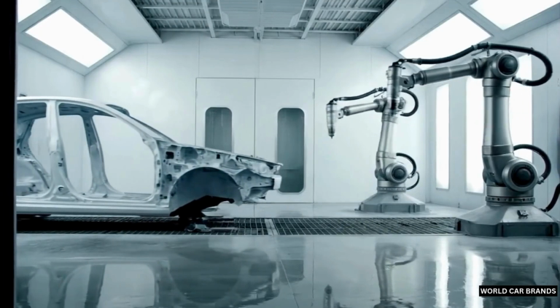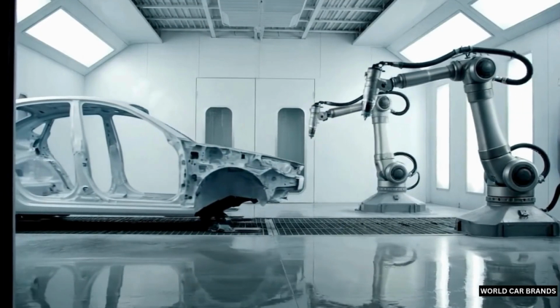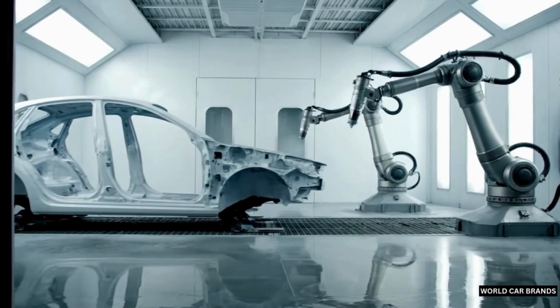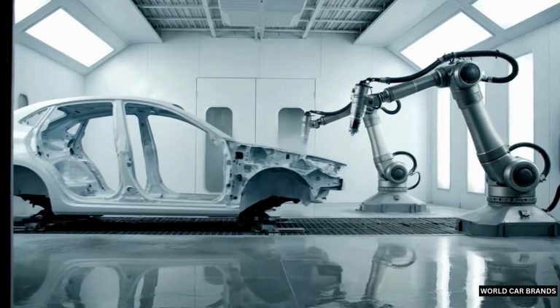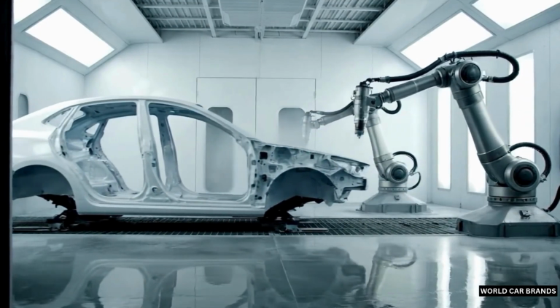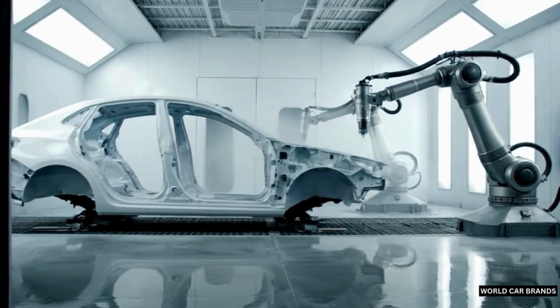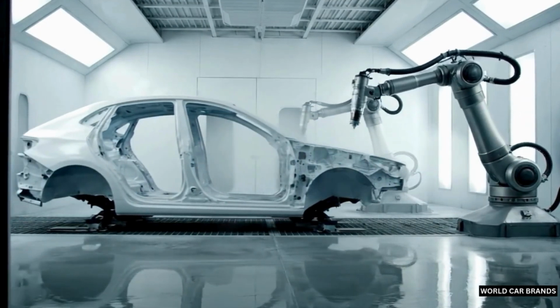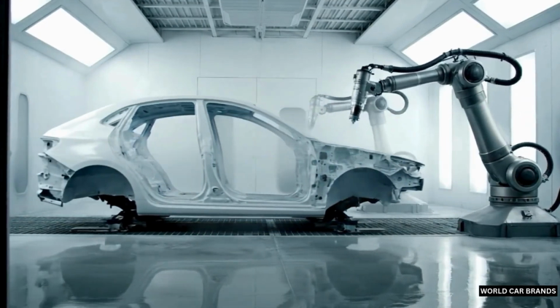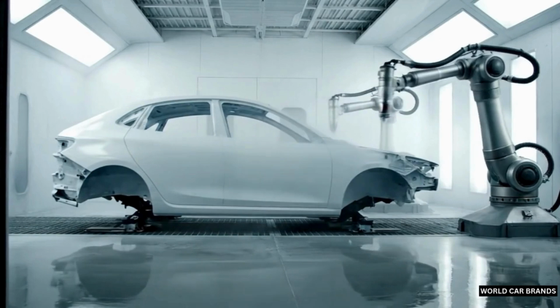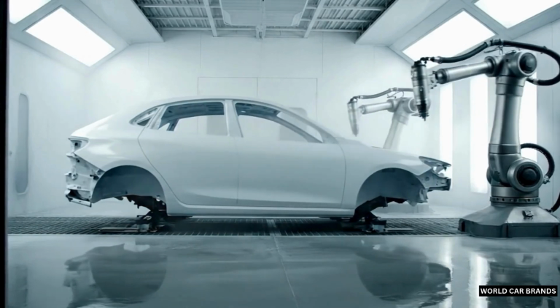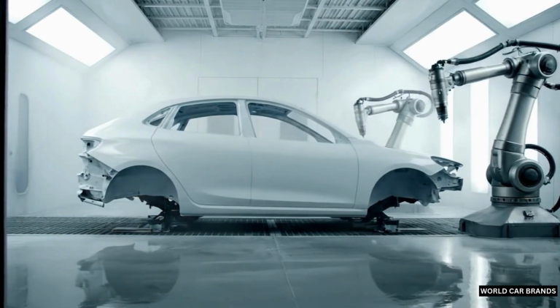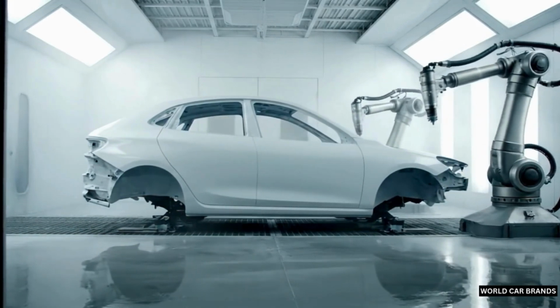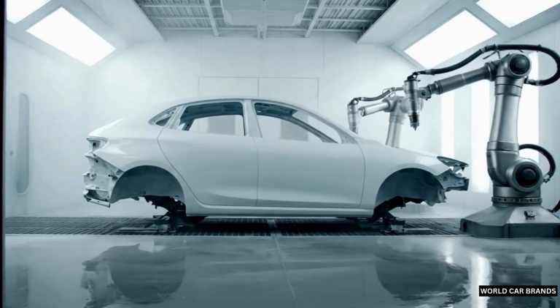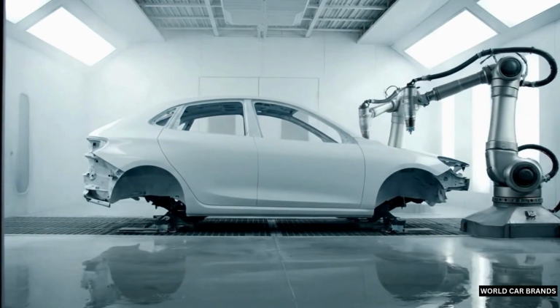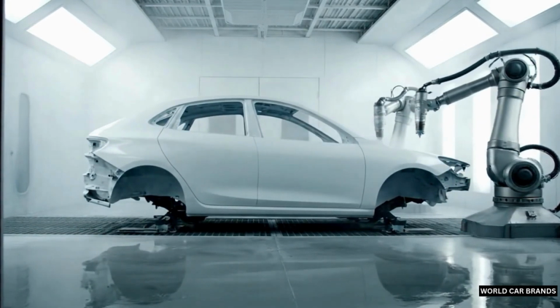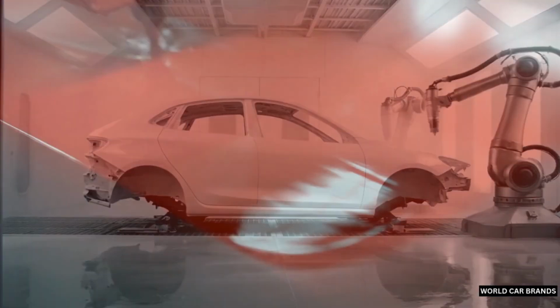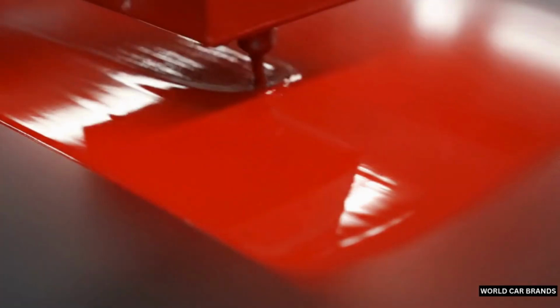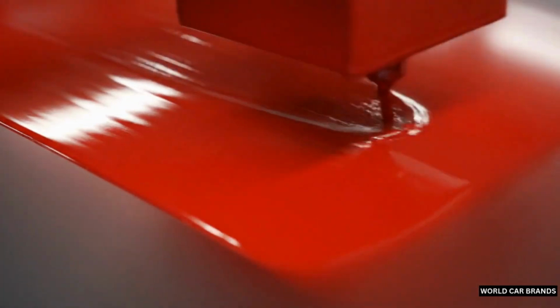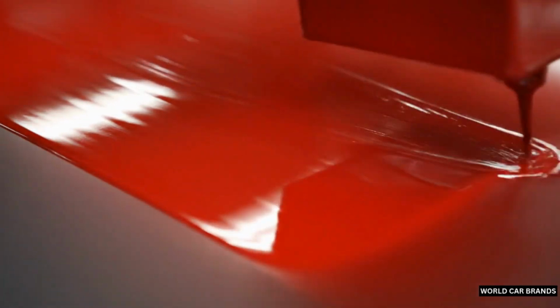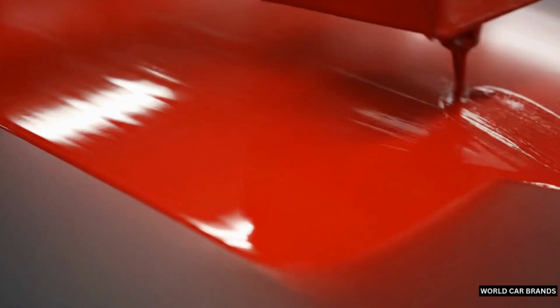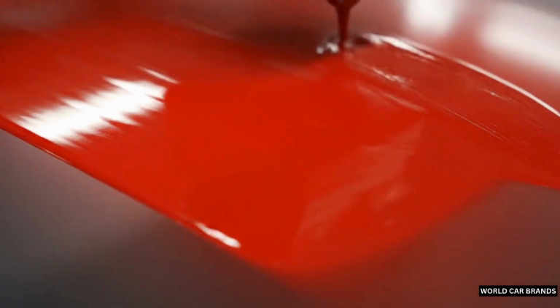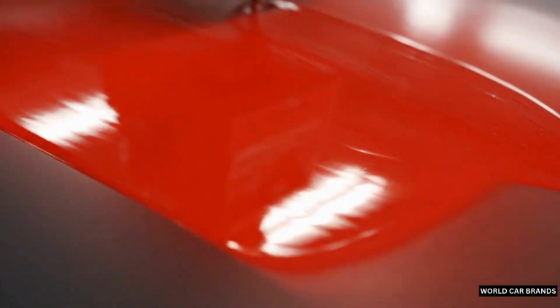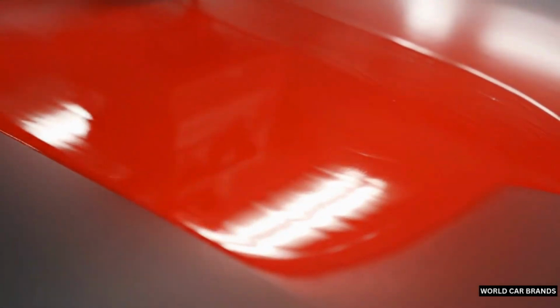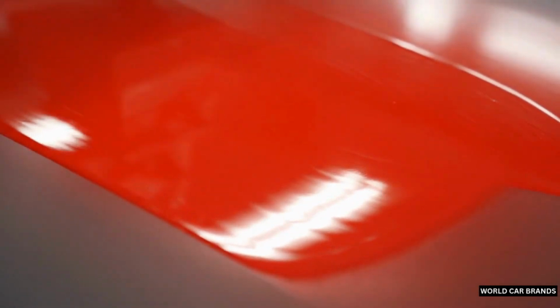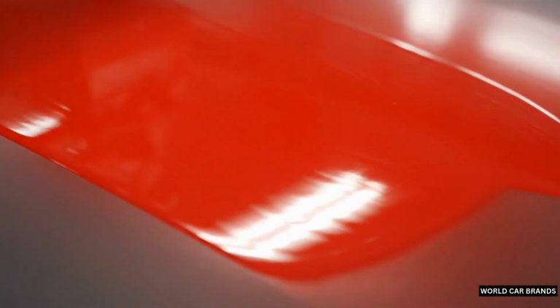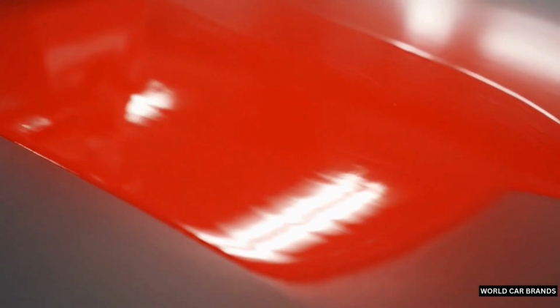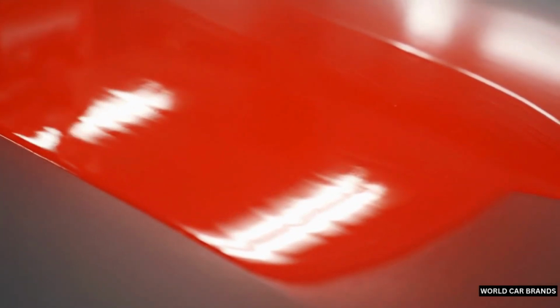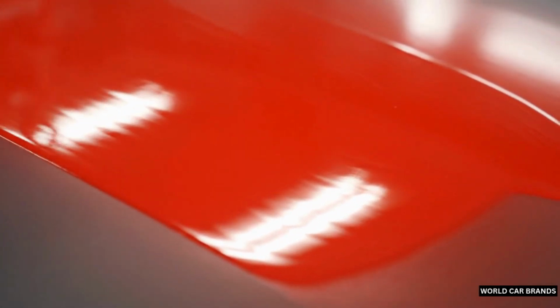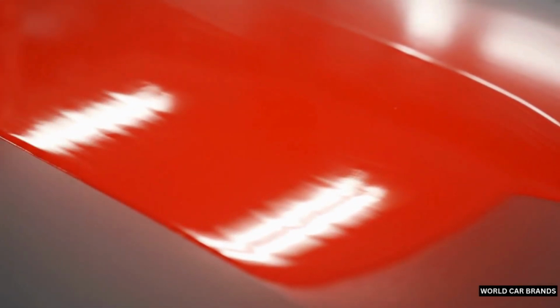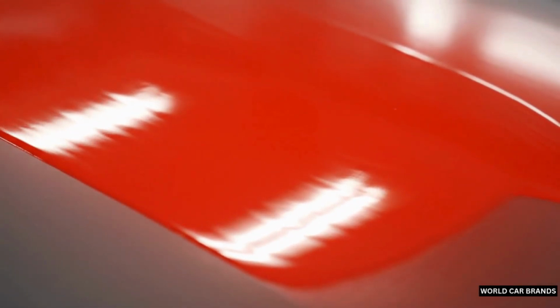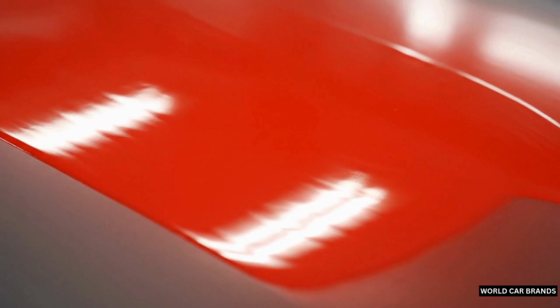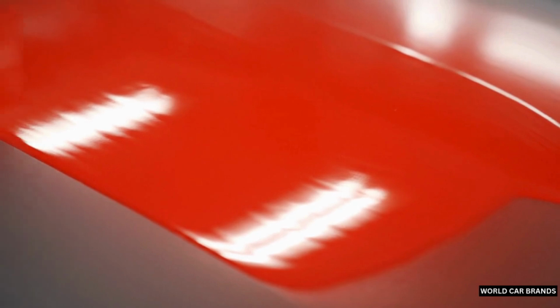At the heart of every car is its engine. Lowered carefully into the frame, this is the moment a machine comes to life. The chassis, wheels, and suspension follow, completing the foundation of strength and motion.